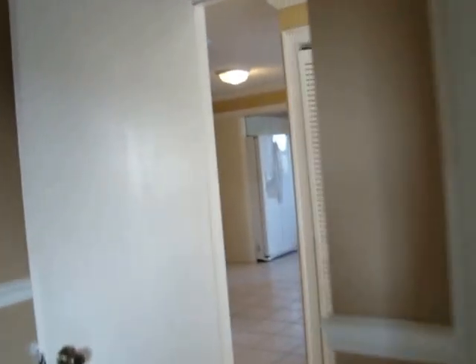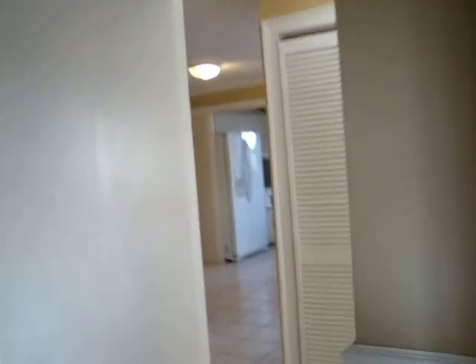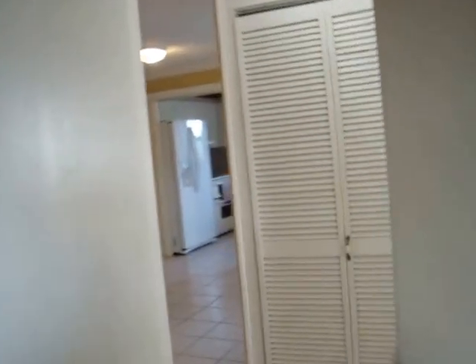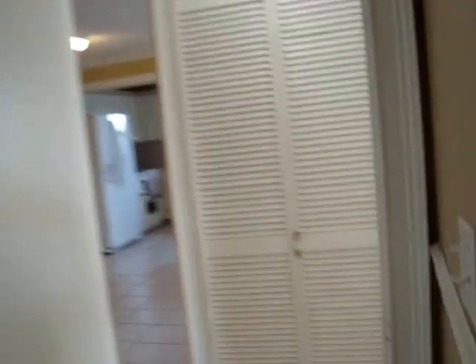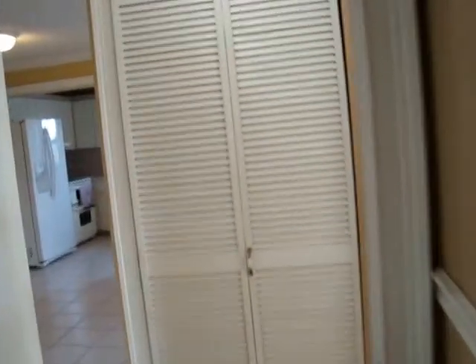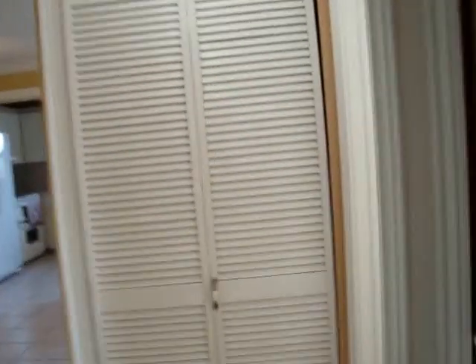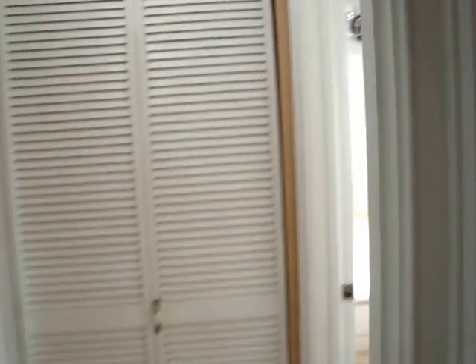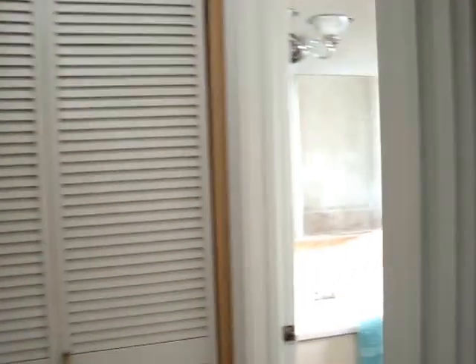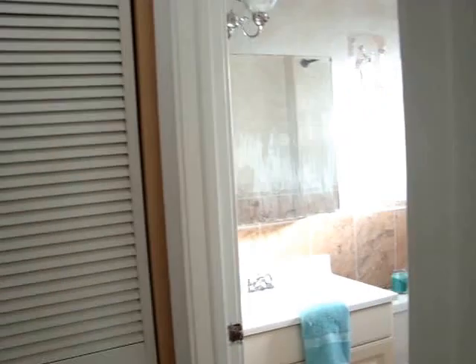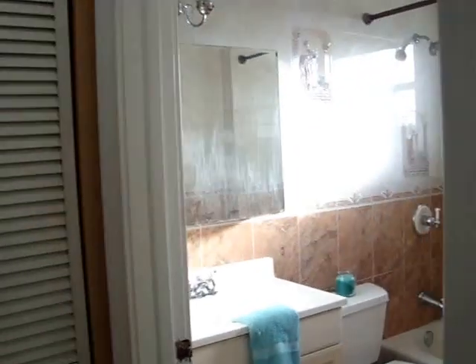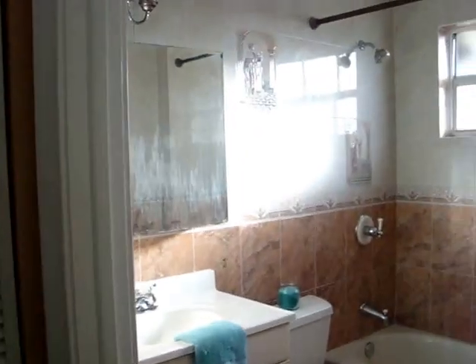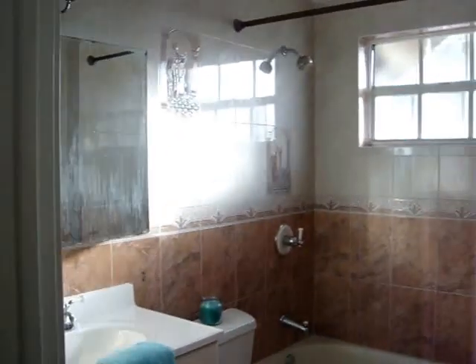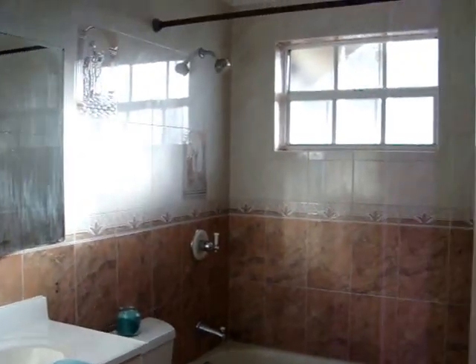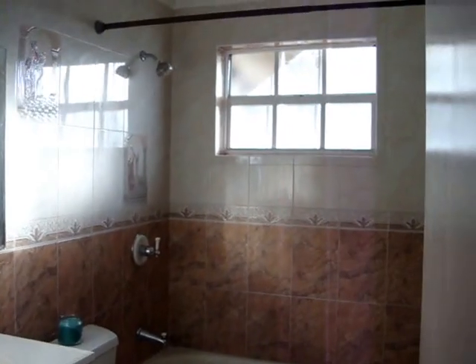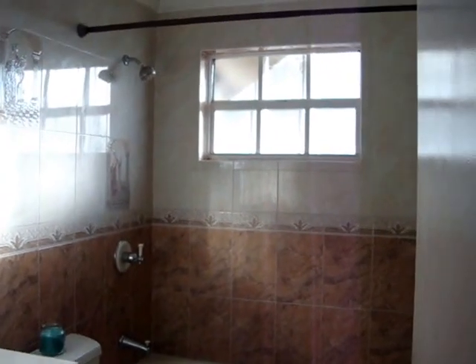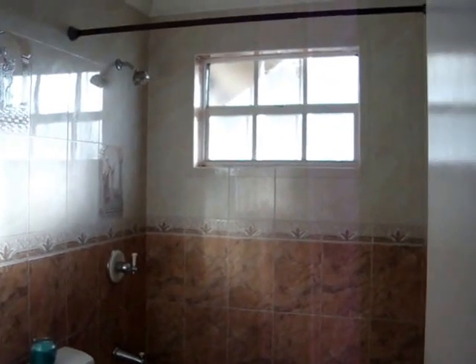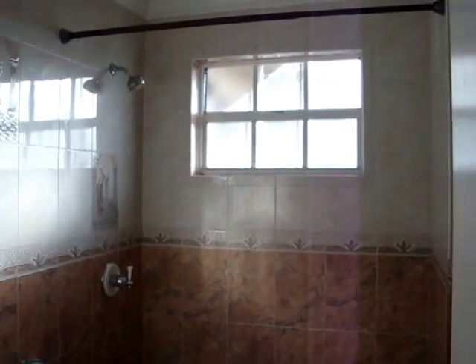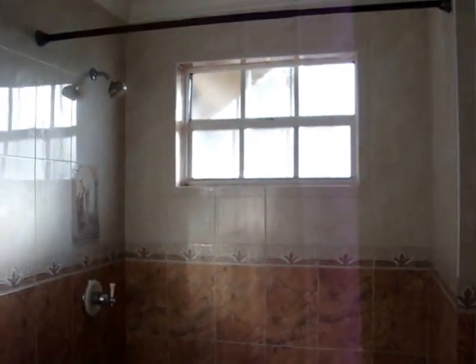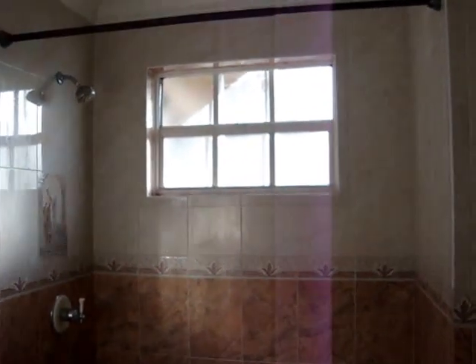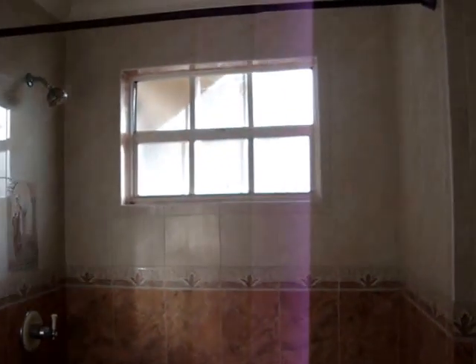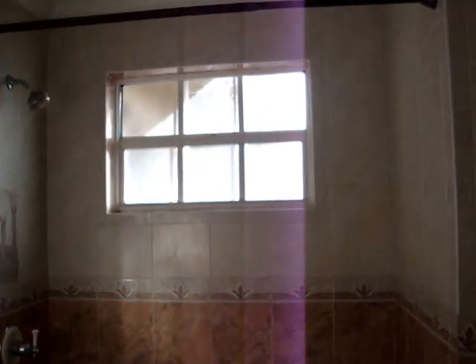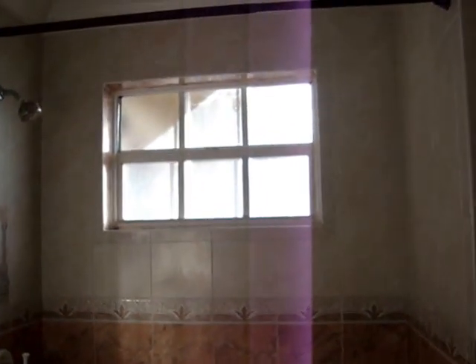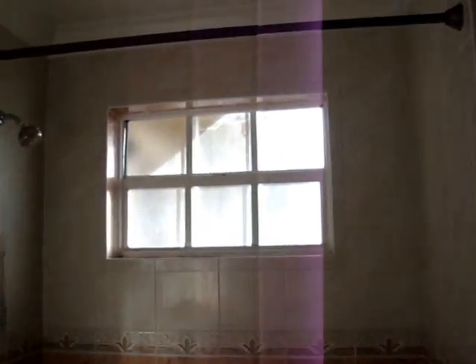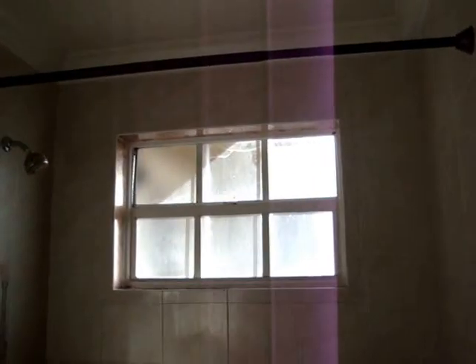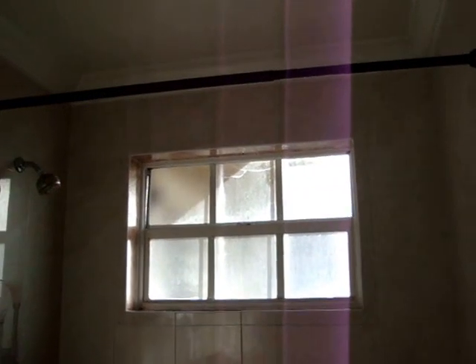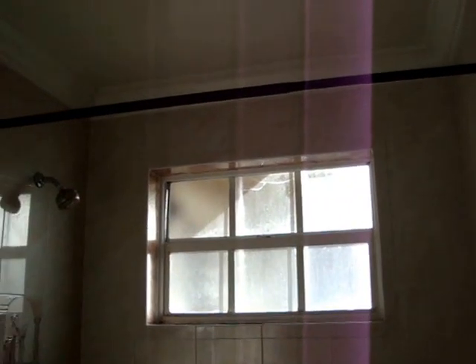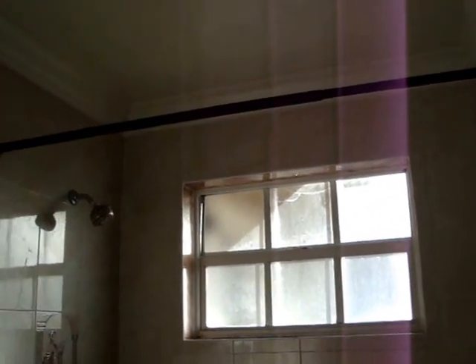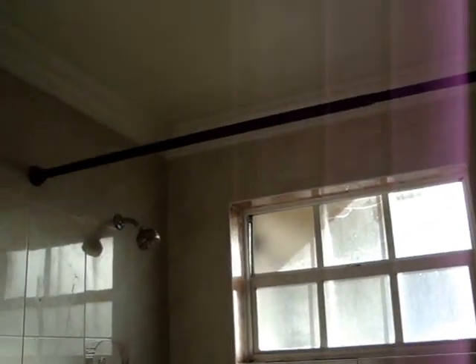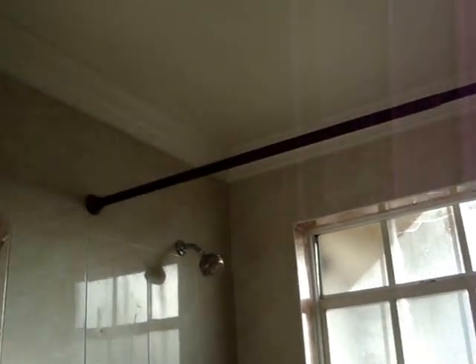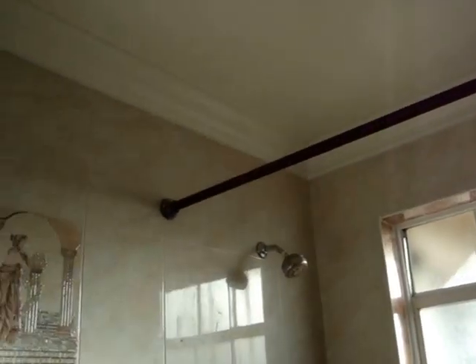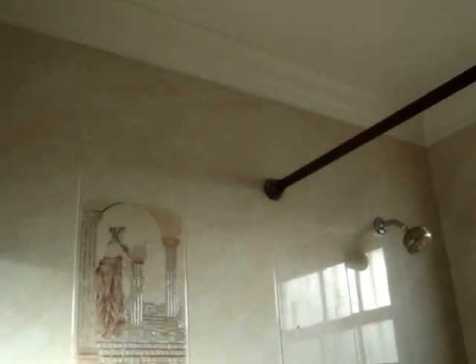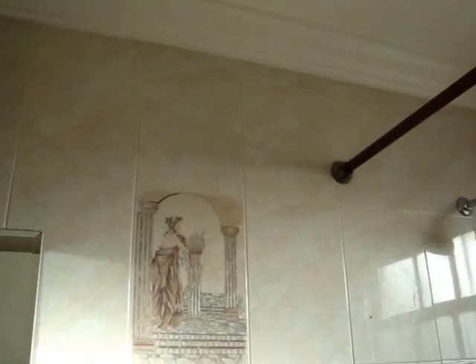At the end of the hall you are going to have the bathroom. There's another nice window to let in plenty of light, and crown molding throughout the bathroom as well.